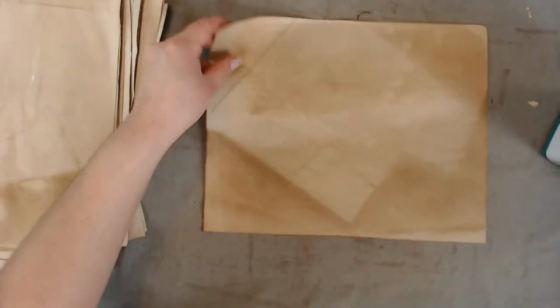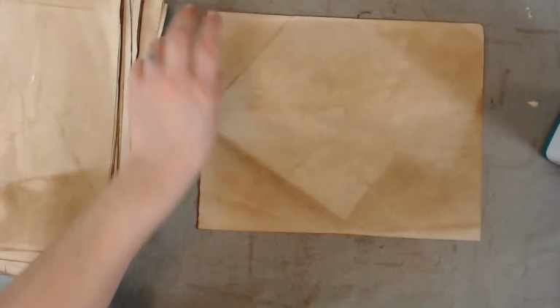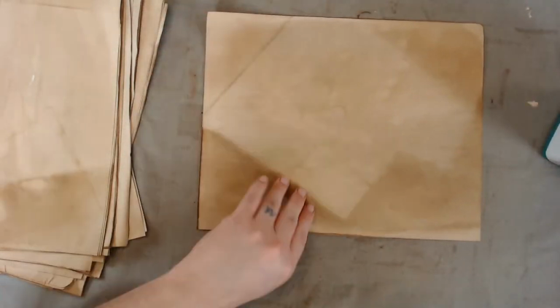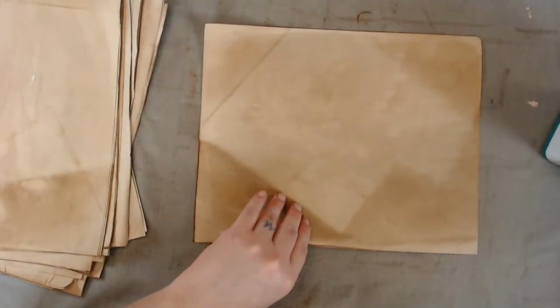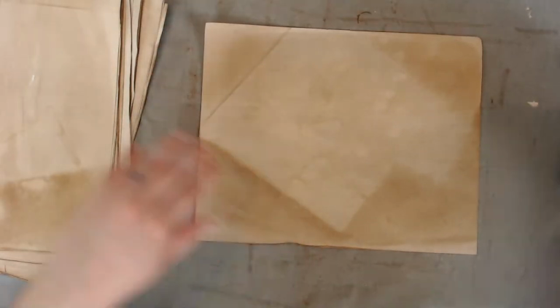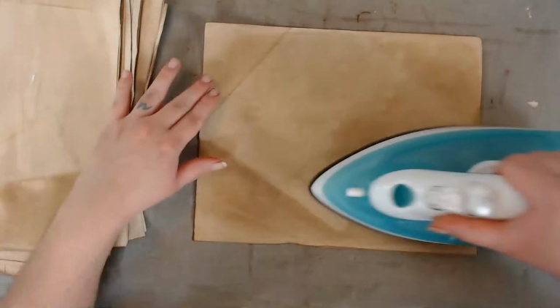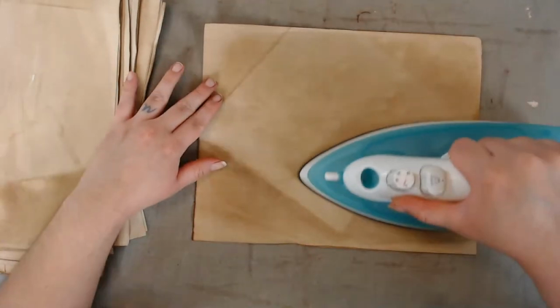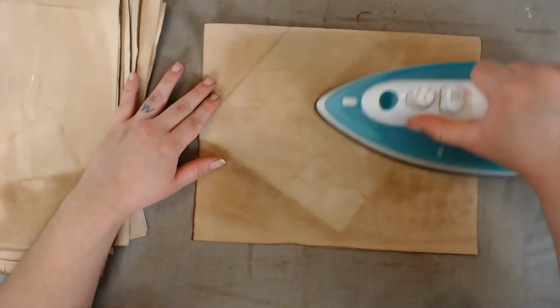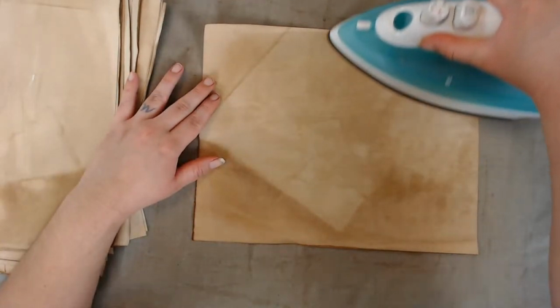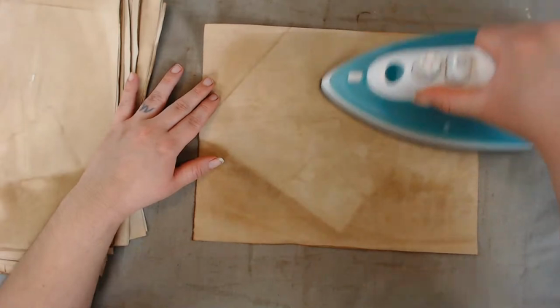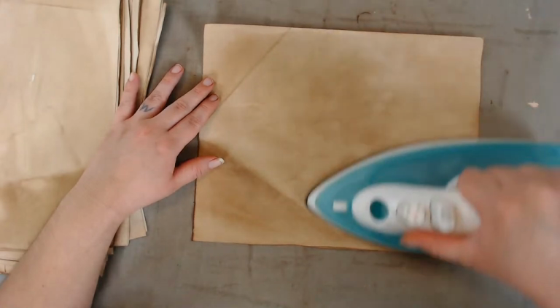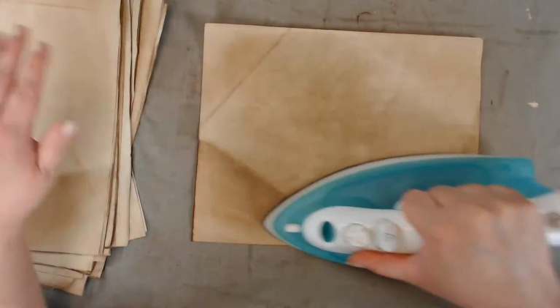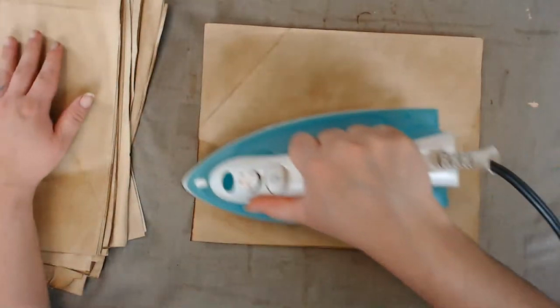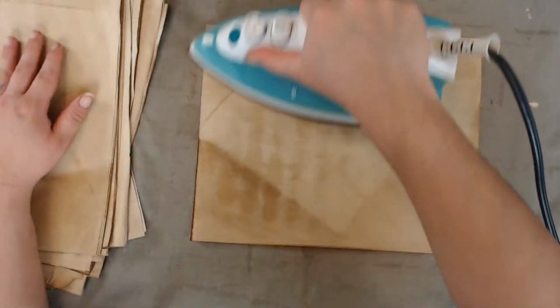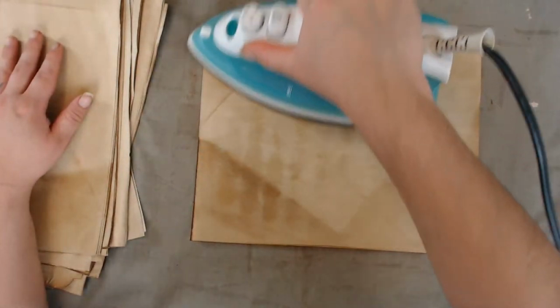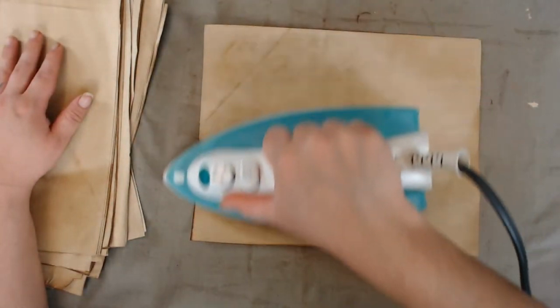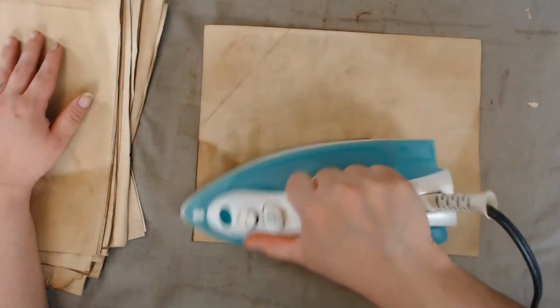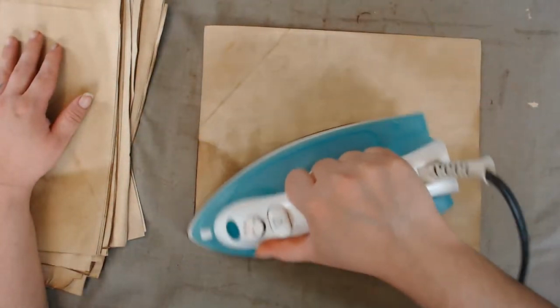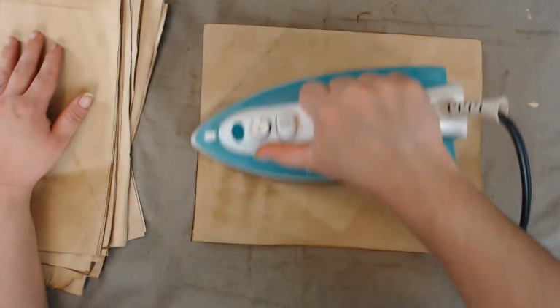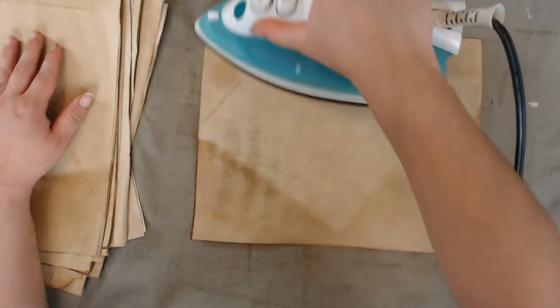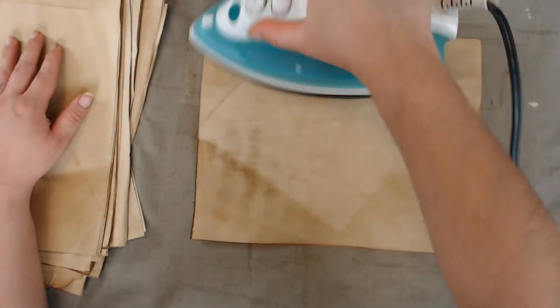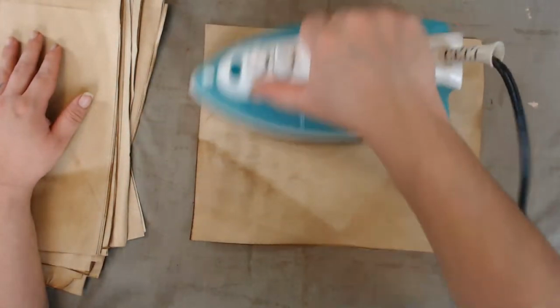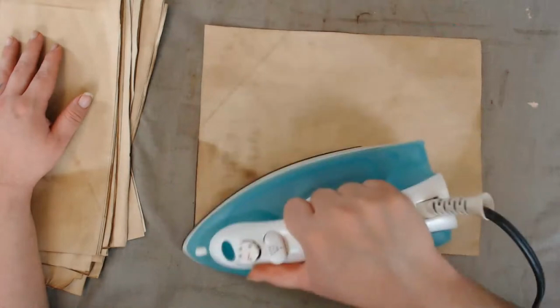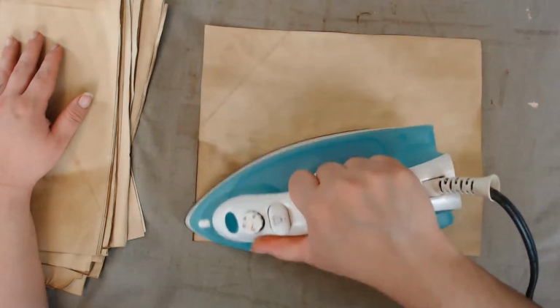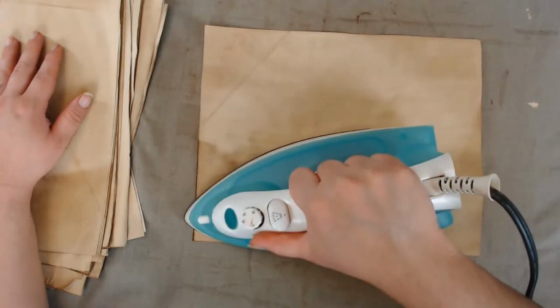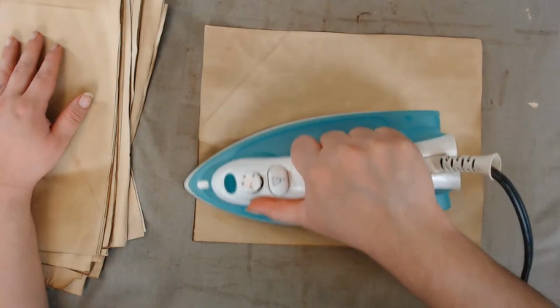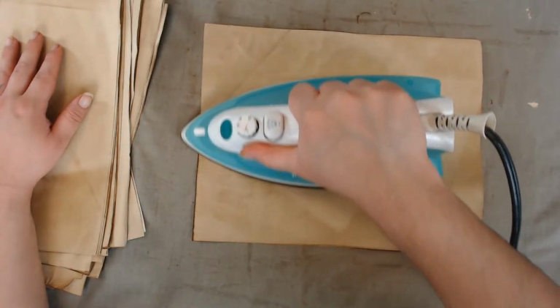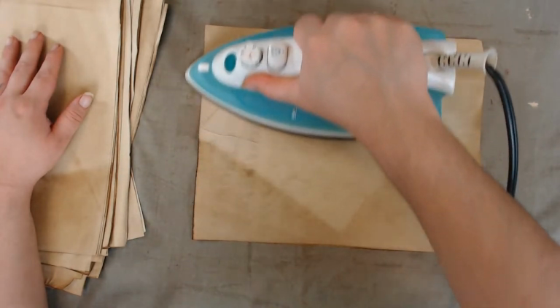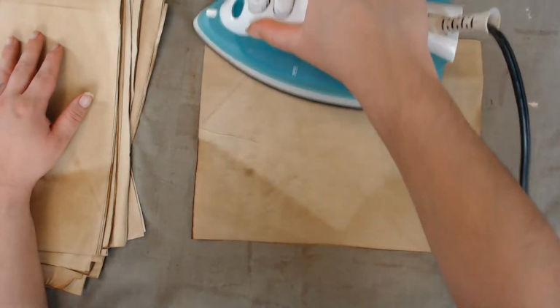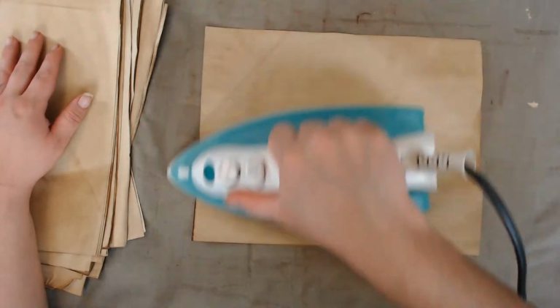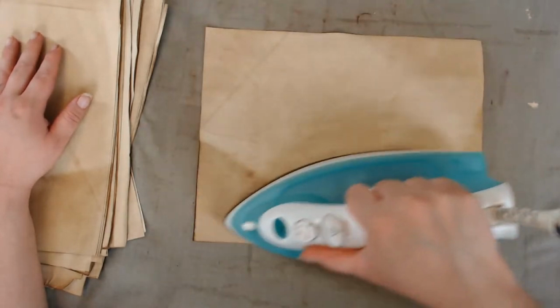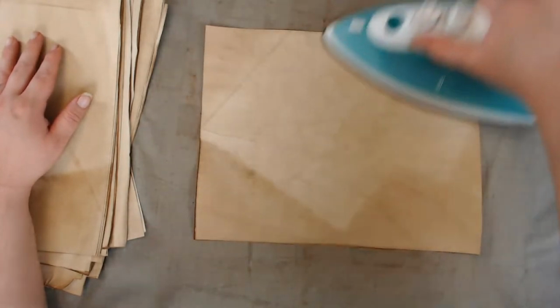If the doily technique works, I'm going to need a large massive amount of doilies. I'll check around for sources — thank you for the tips.